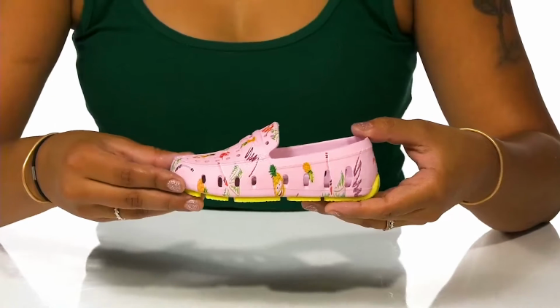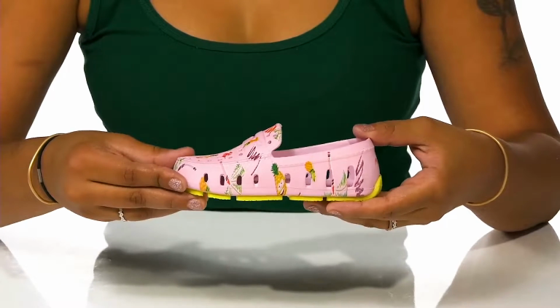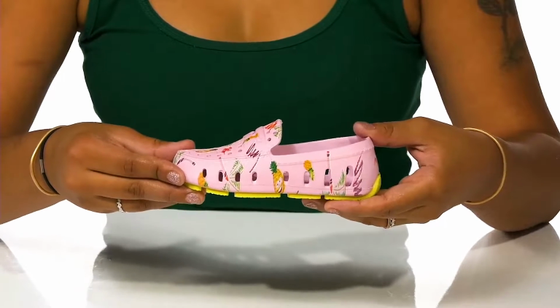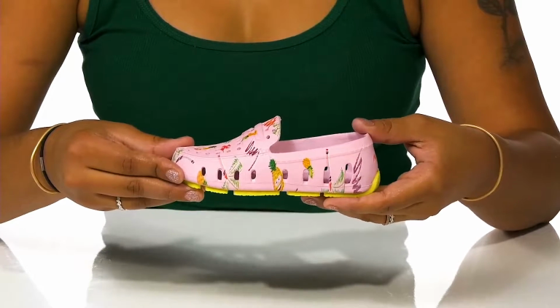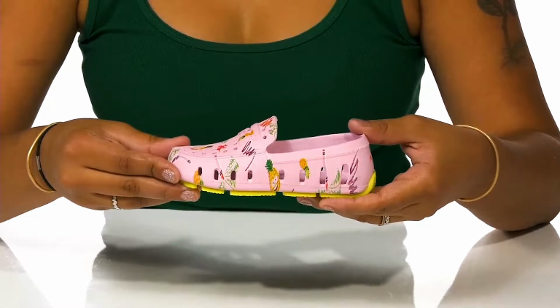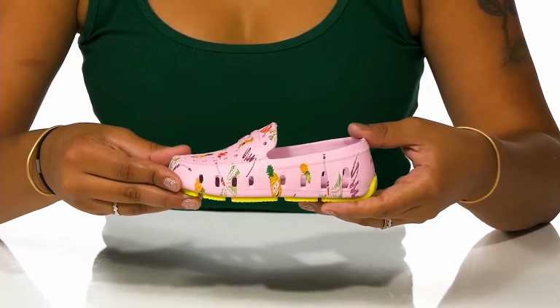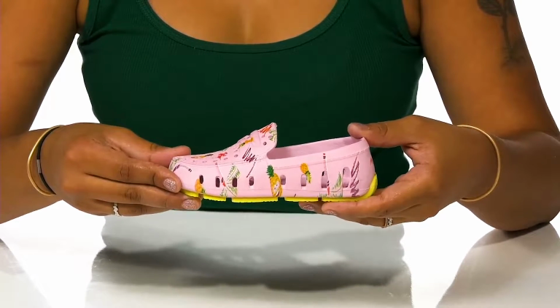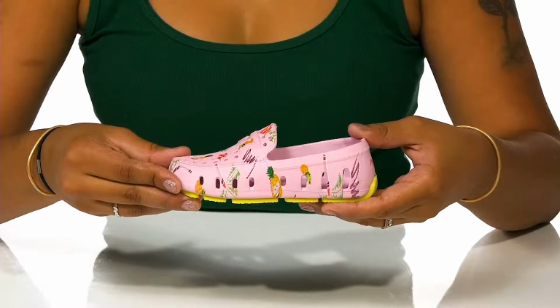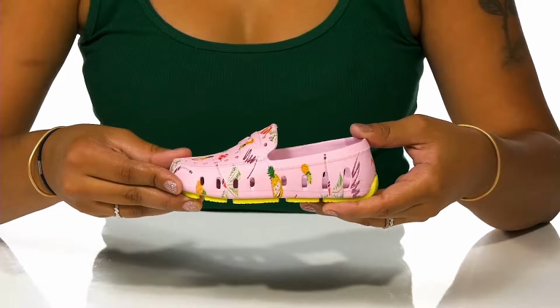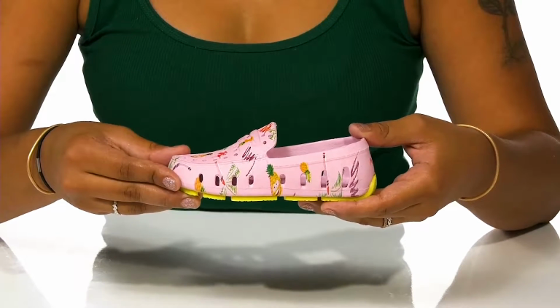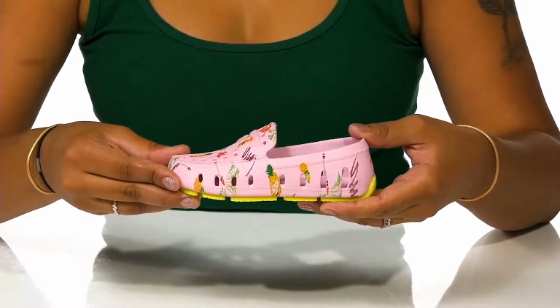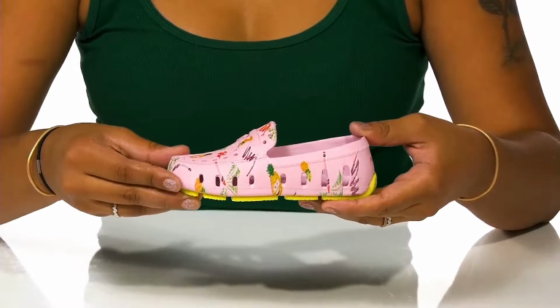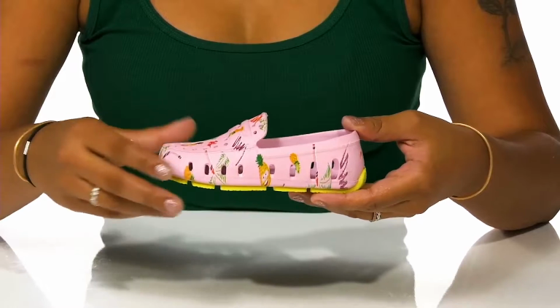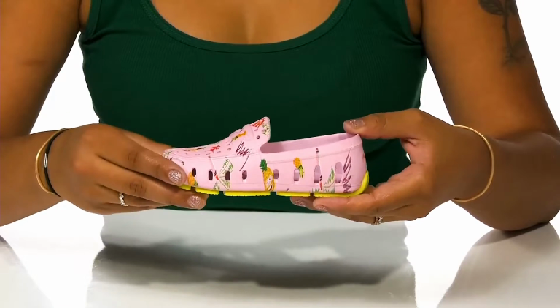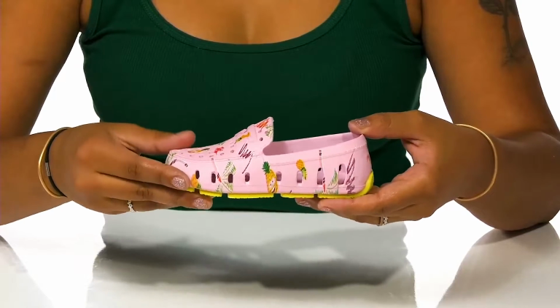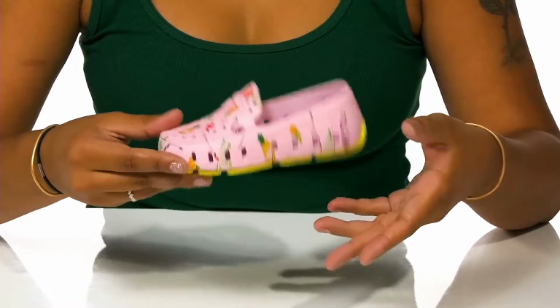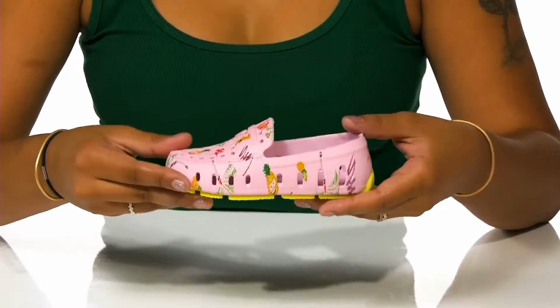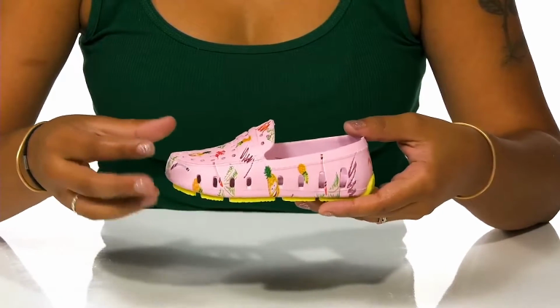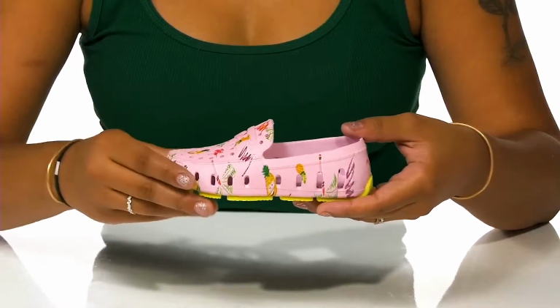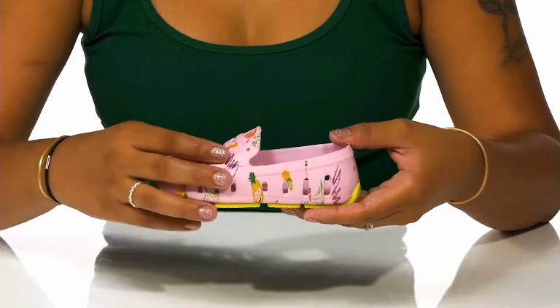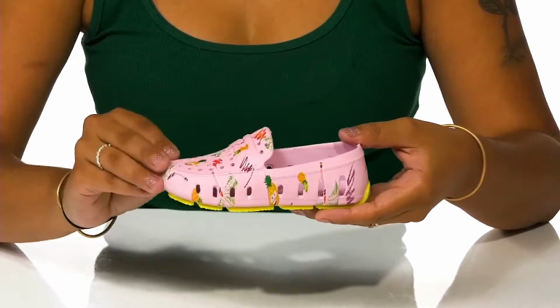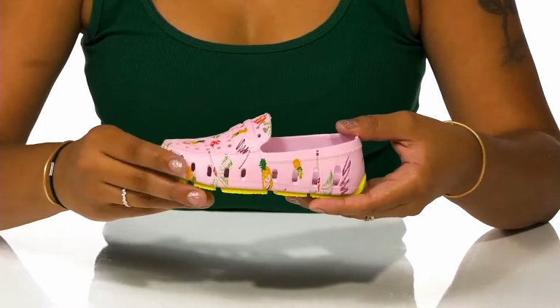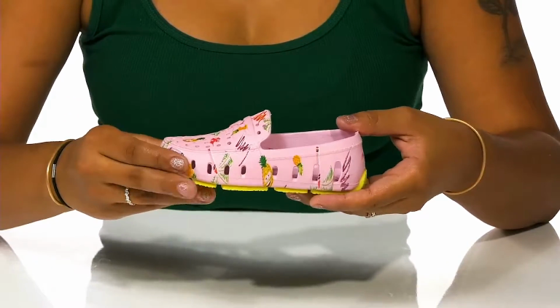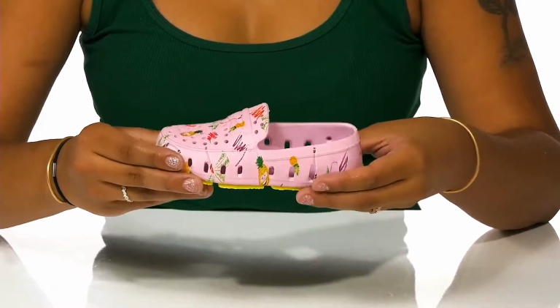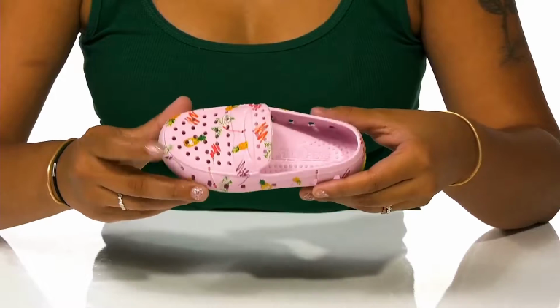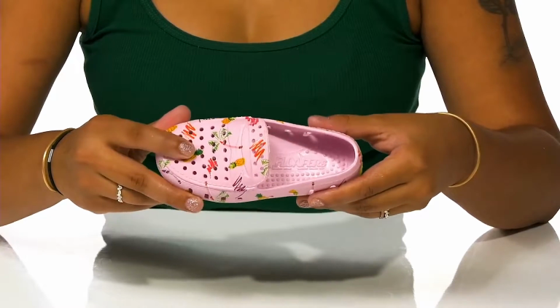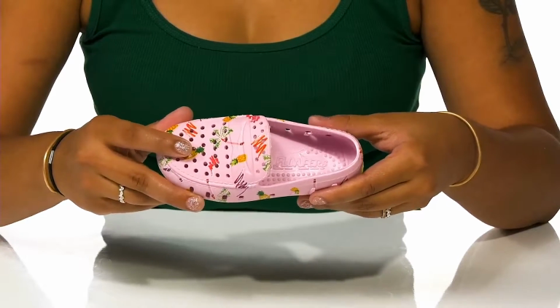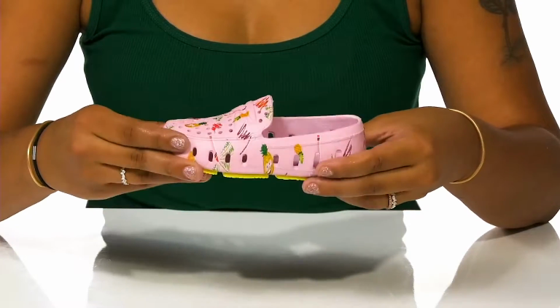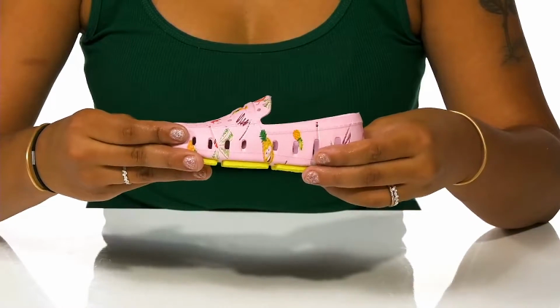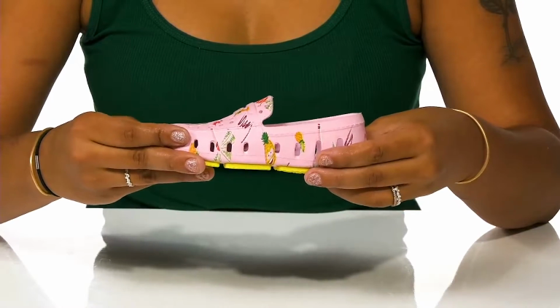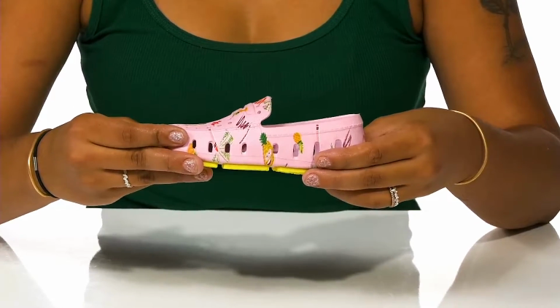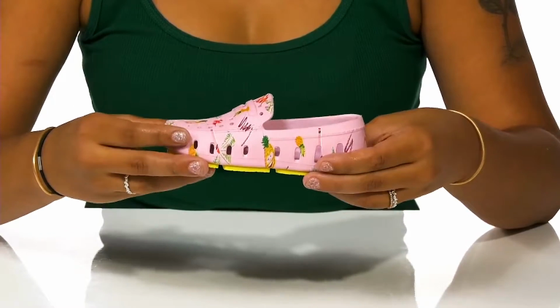This Floafers and Crayola collaboration are the perfect addition to your little one's wardrobe. You'll love the fact that this shoe is super lightweight, very durable, and super easy to clean. And they'll love the brightness as well as the beautiful scent.